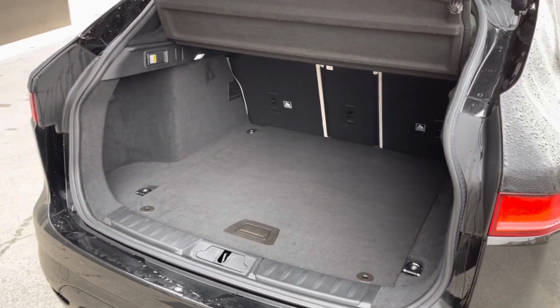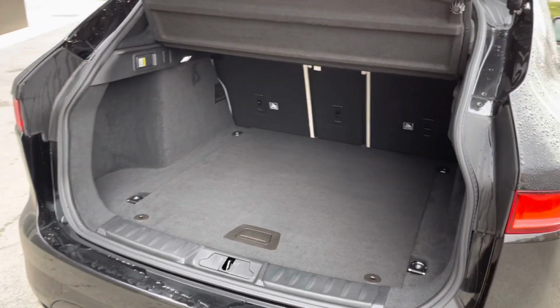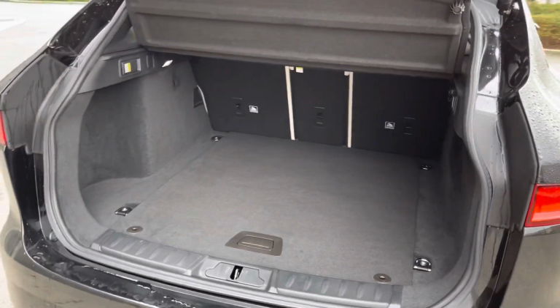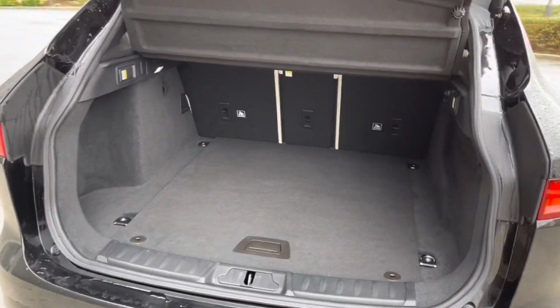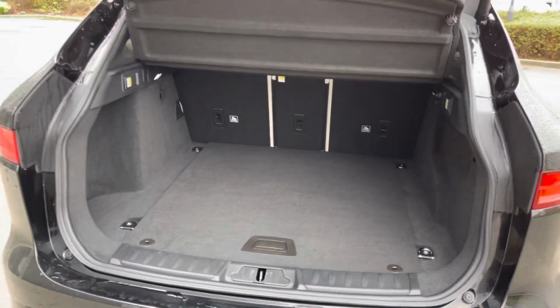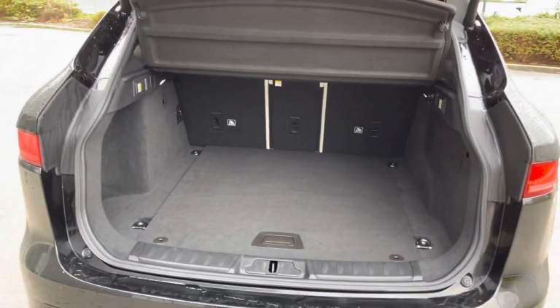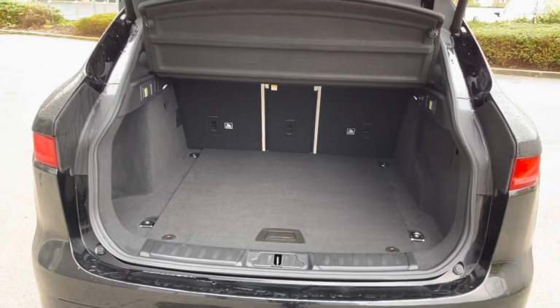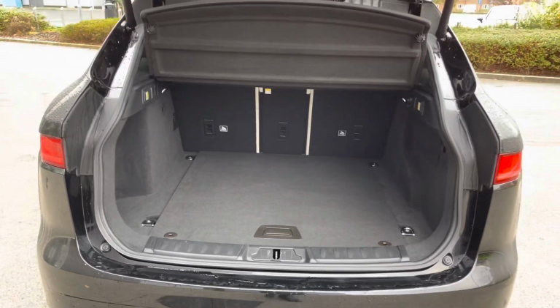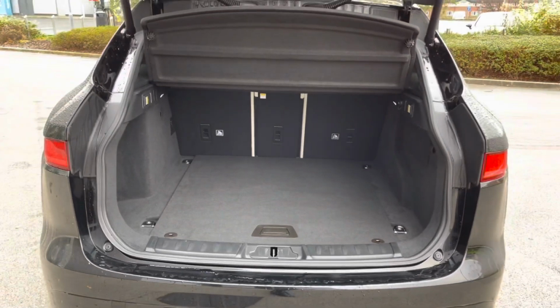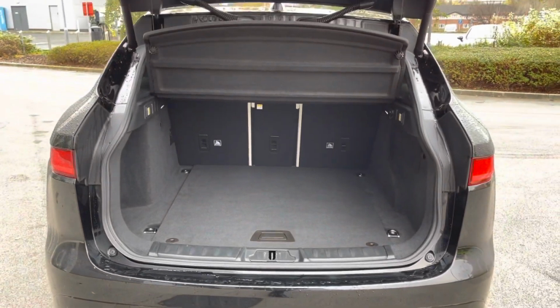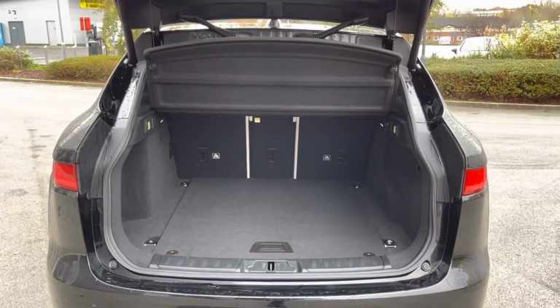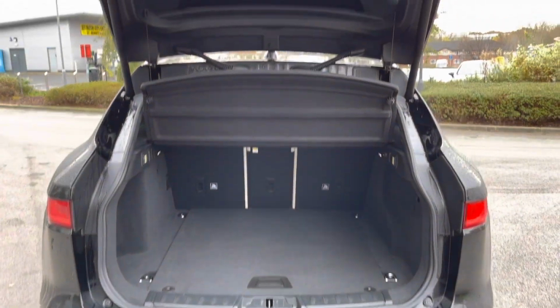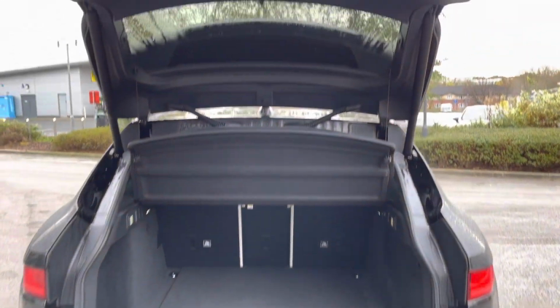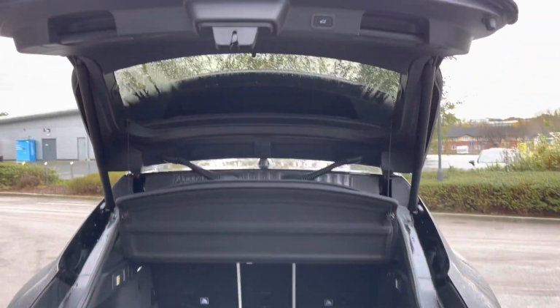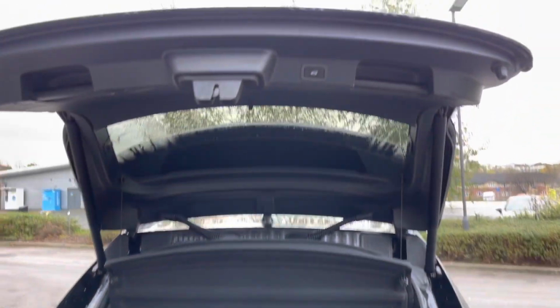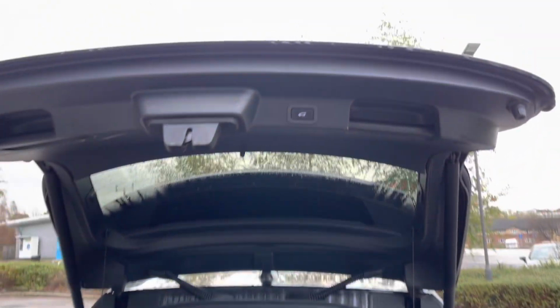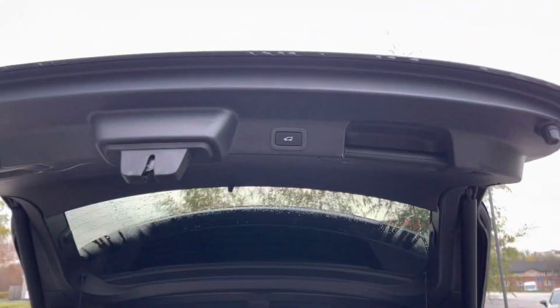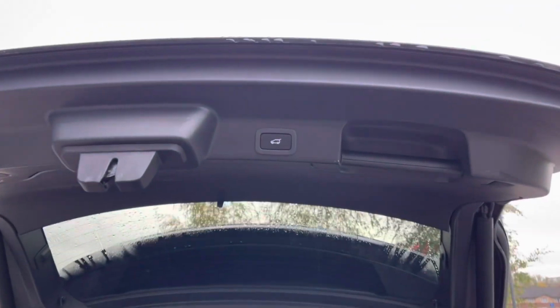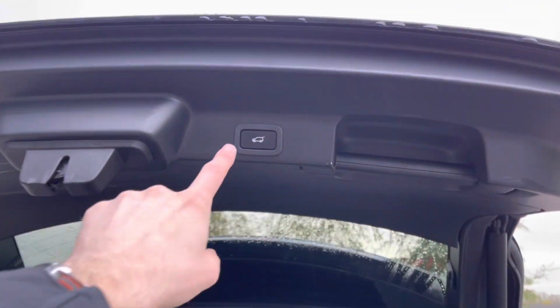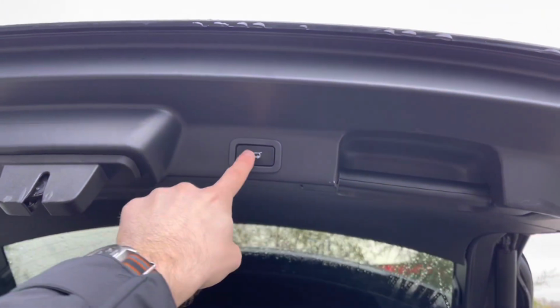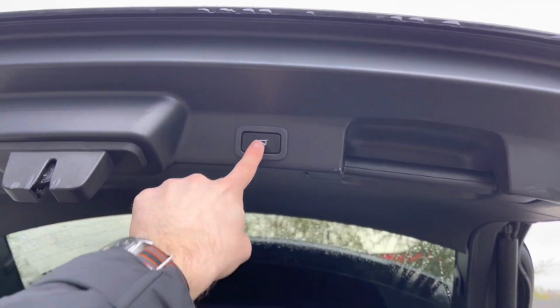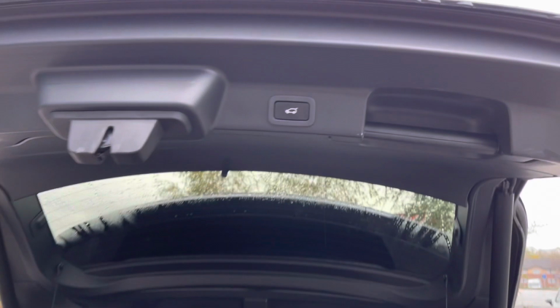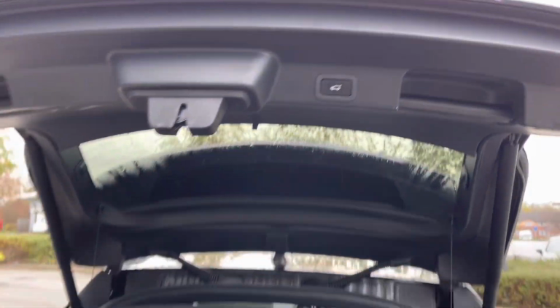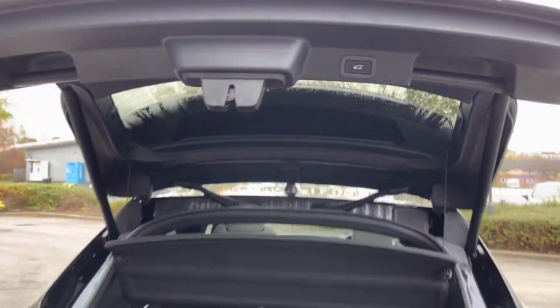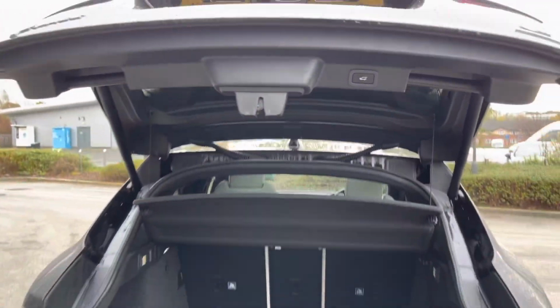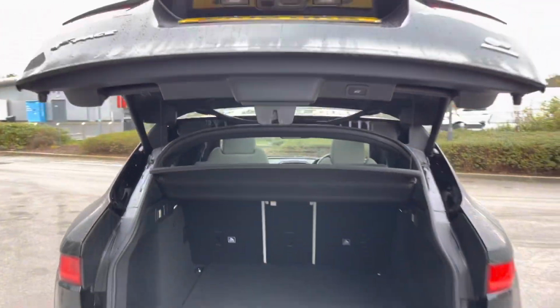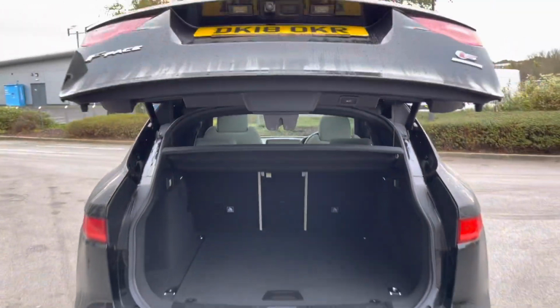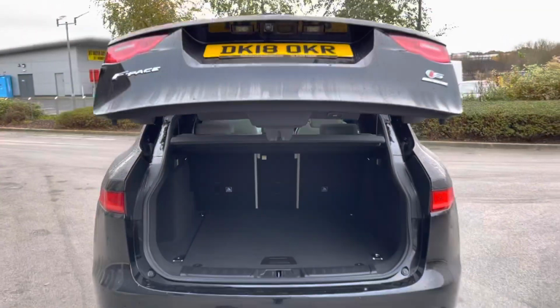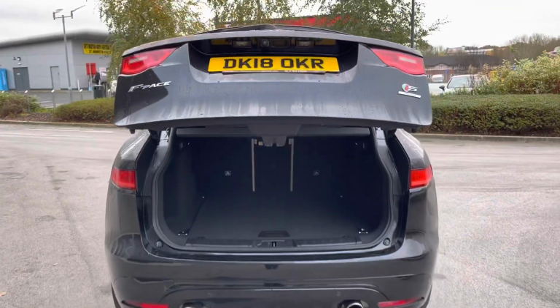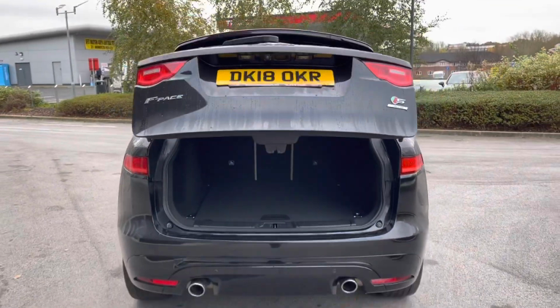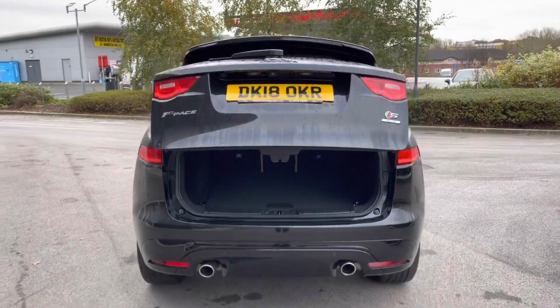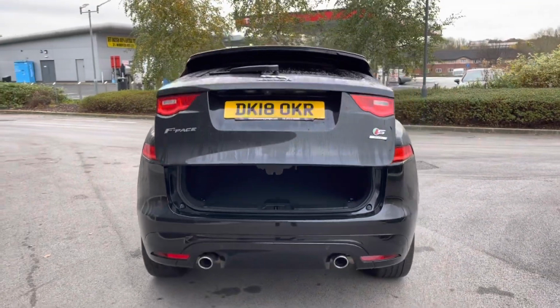As you can see, there is plenty of space here. In order to close, simply press the button located on the bottom of the boot lid and it will close automatically, which is a really nice and convenient feature.